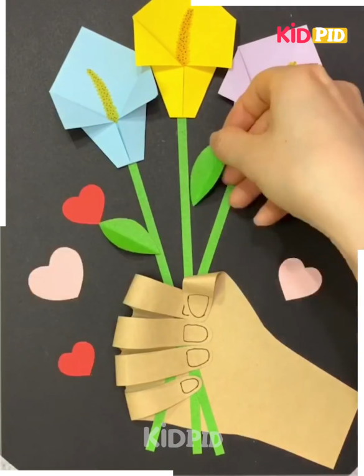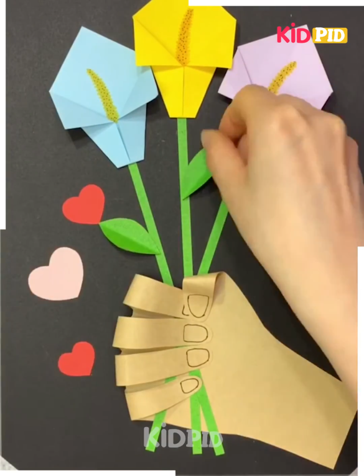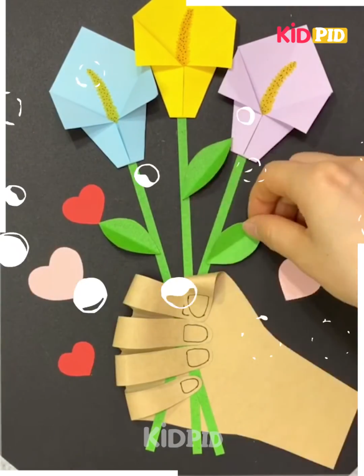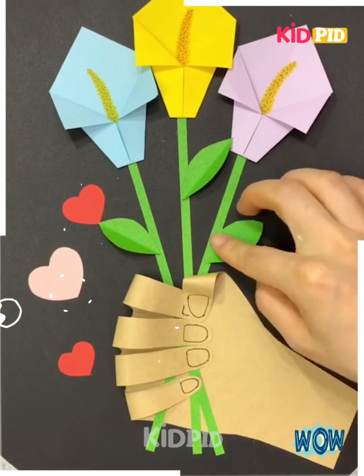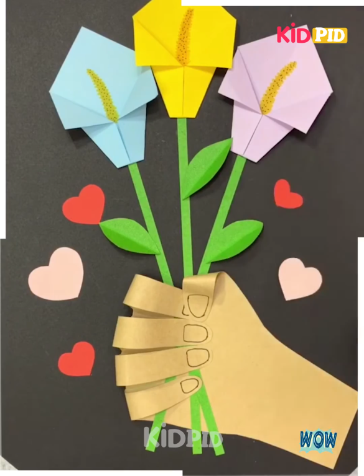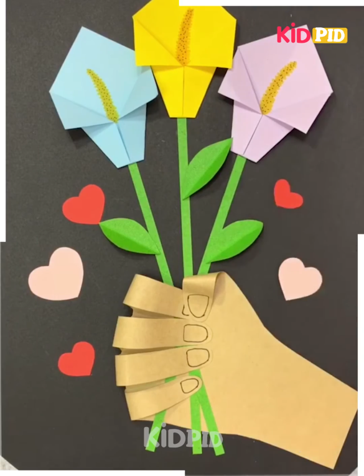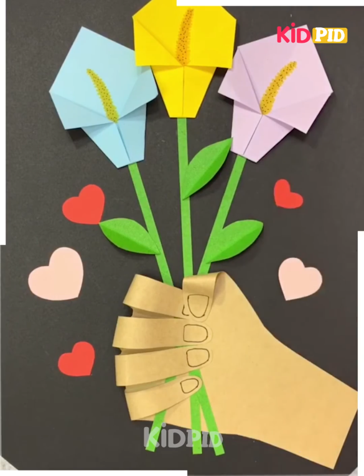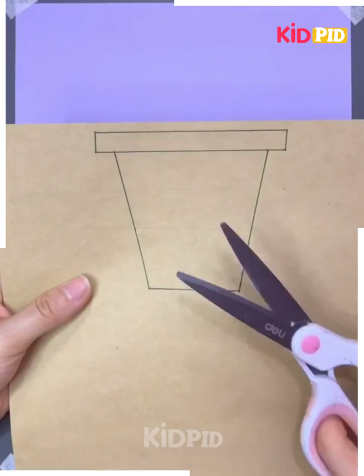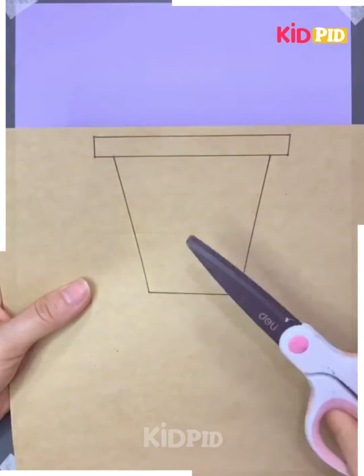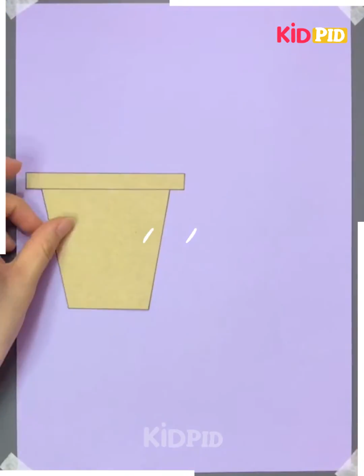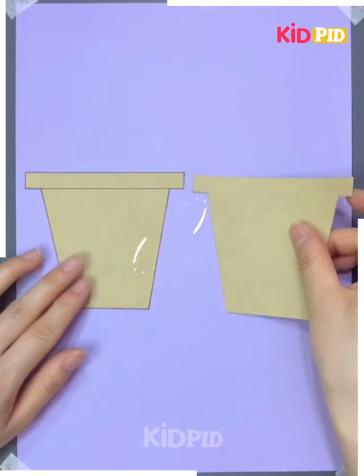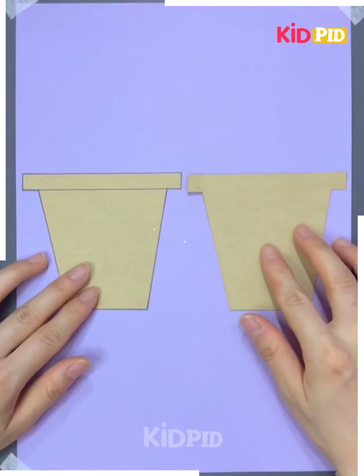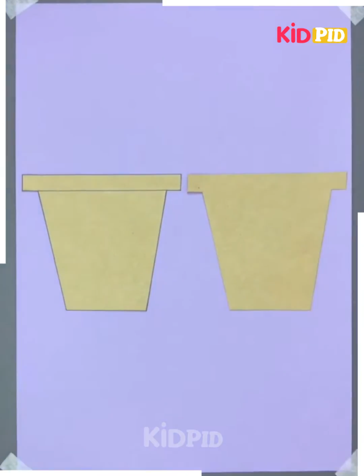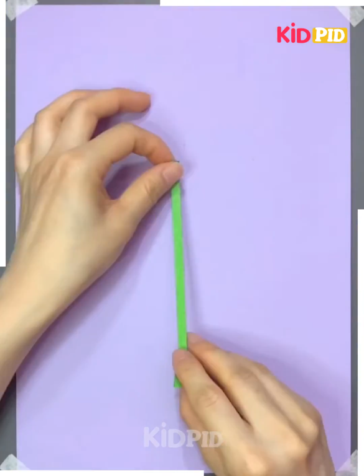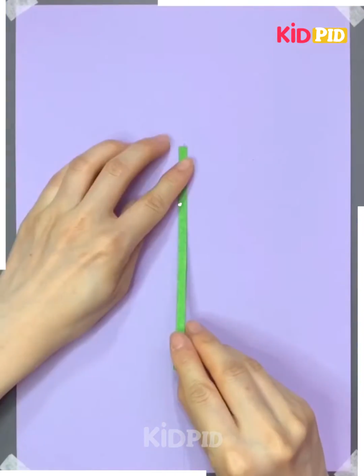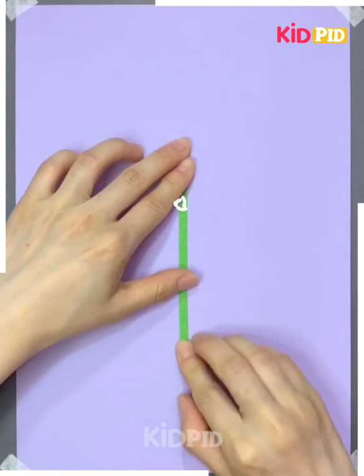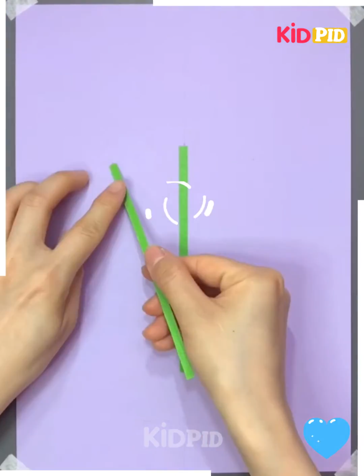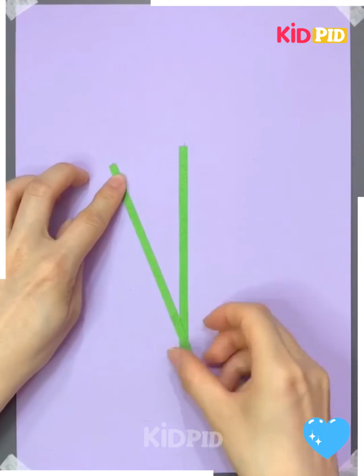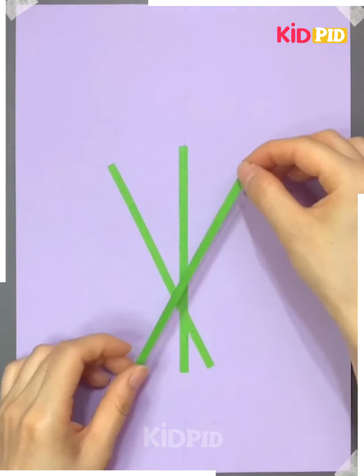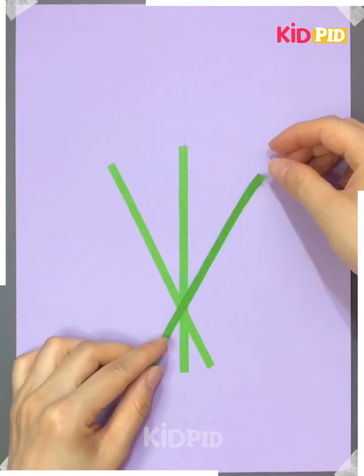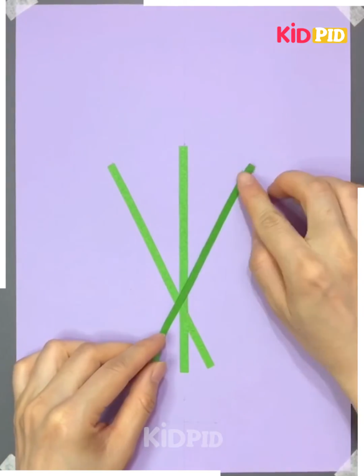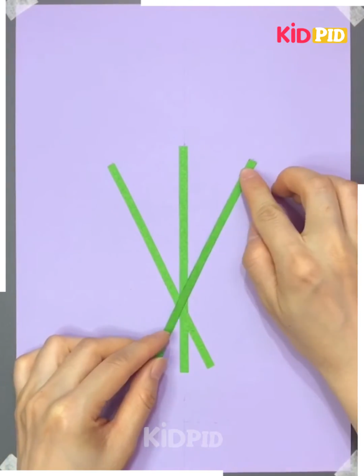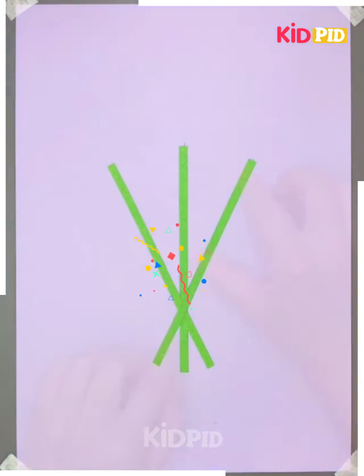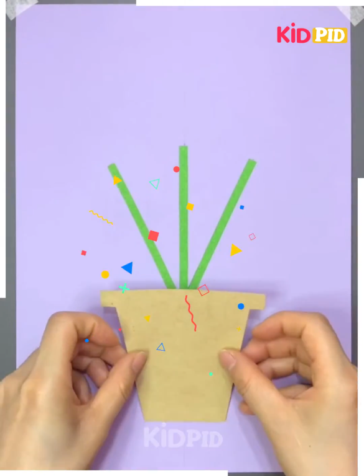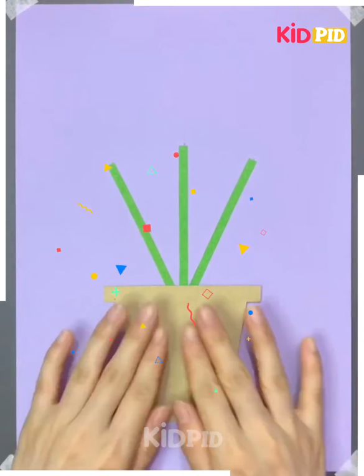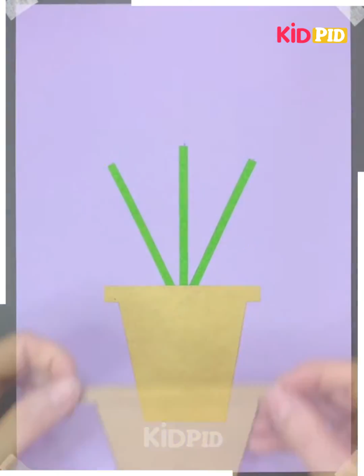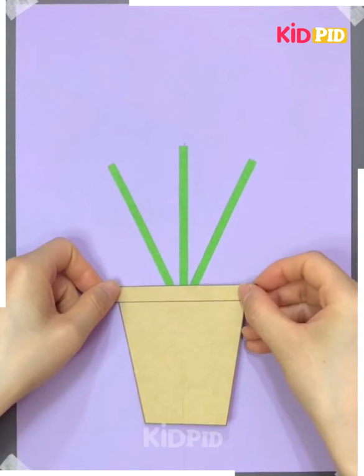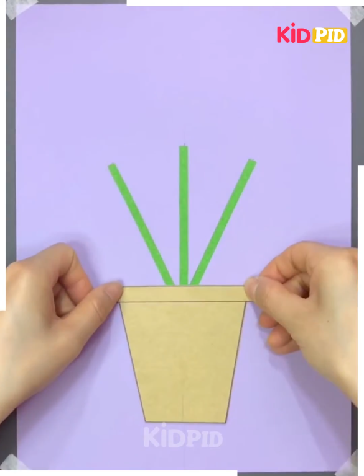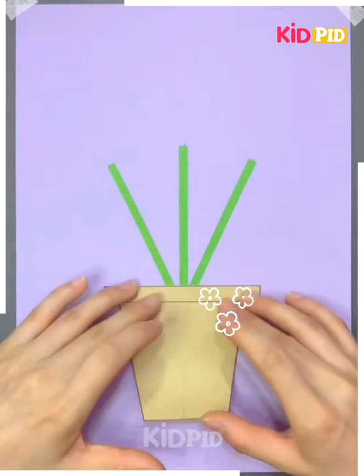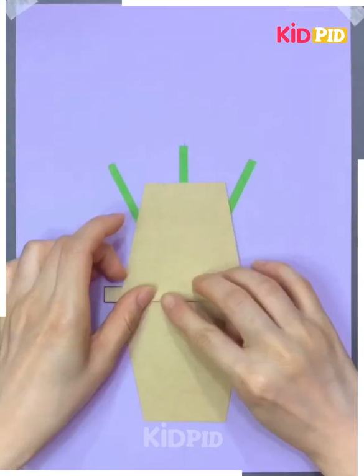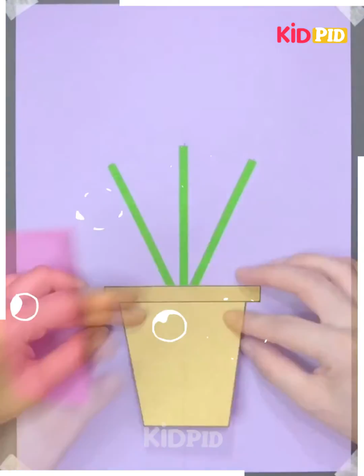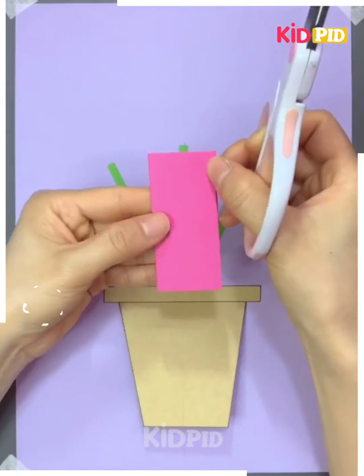Let's surprise your mom with a card. Draw a pot over a brown sheet, cut its pair, add a green strip over the purple sheet, stick the pot at the bottom, and place another one over it and stick its top only.